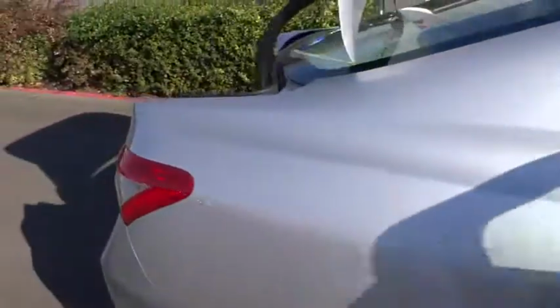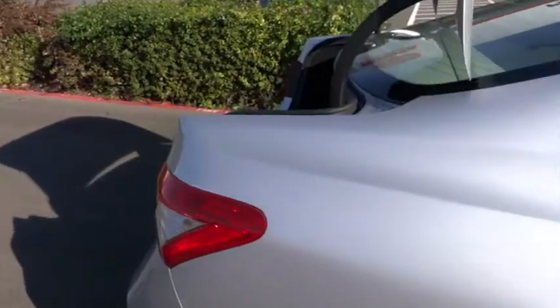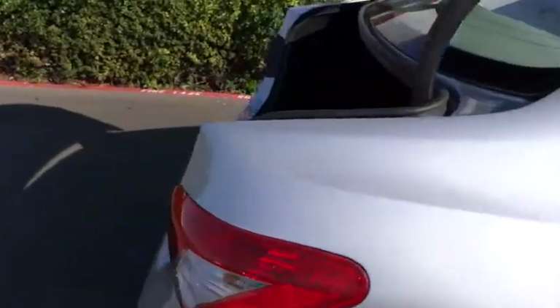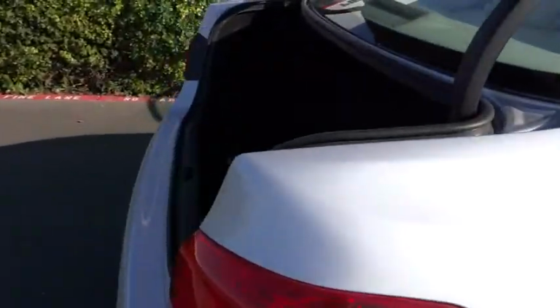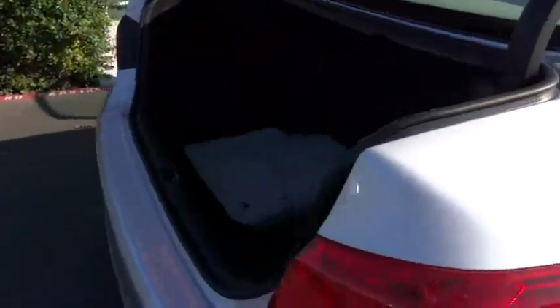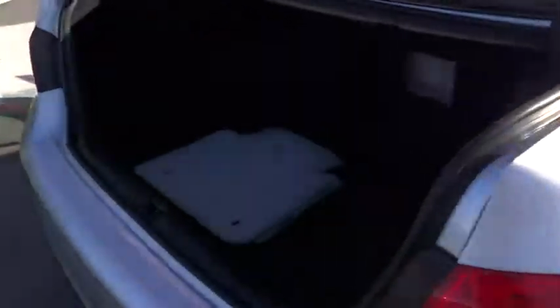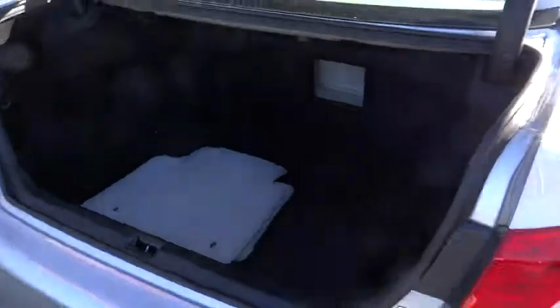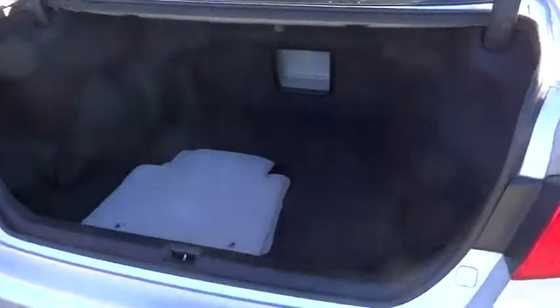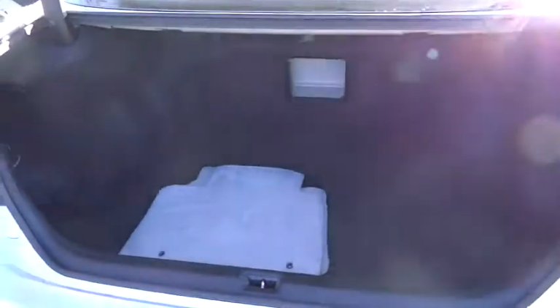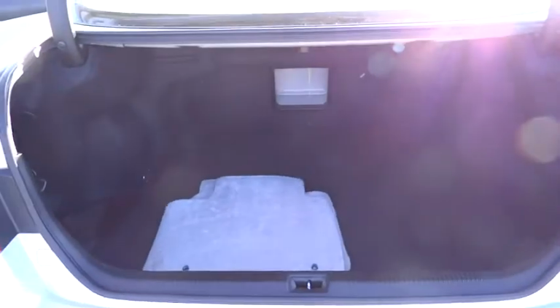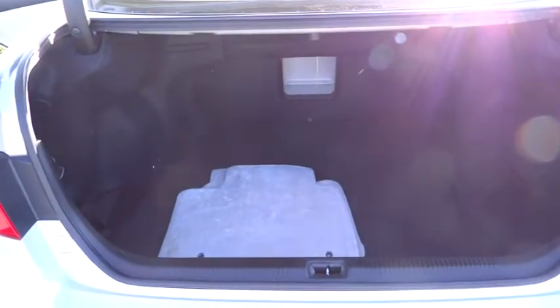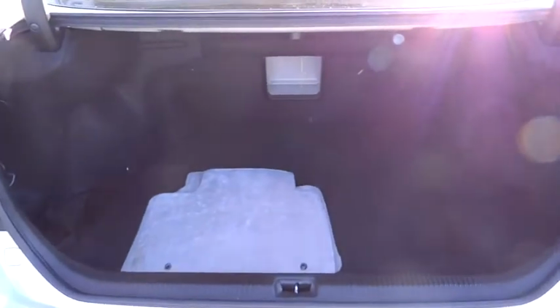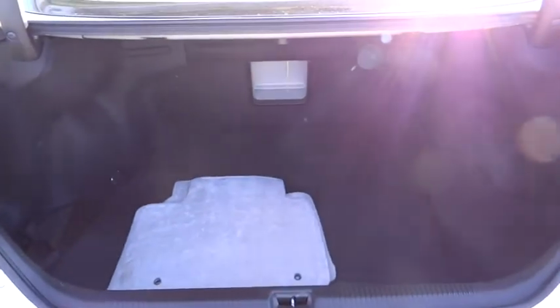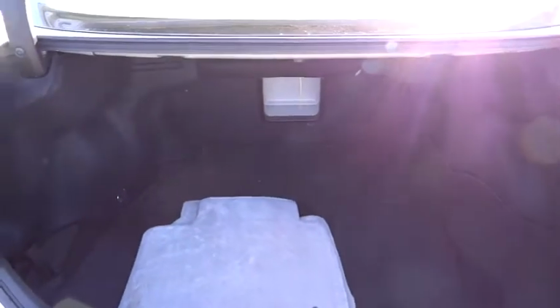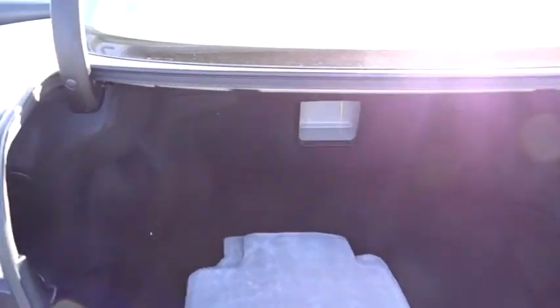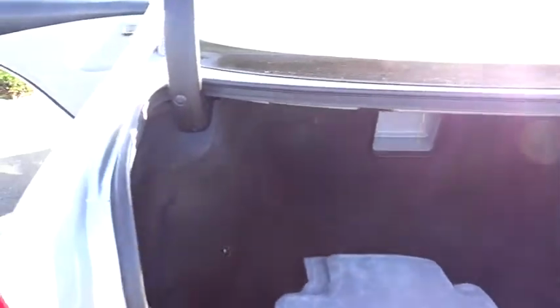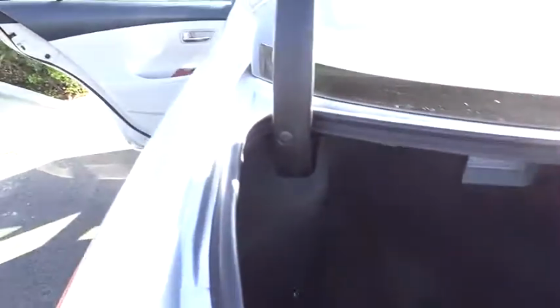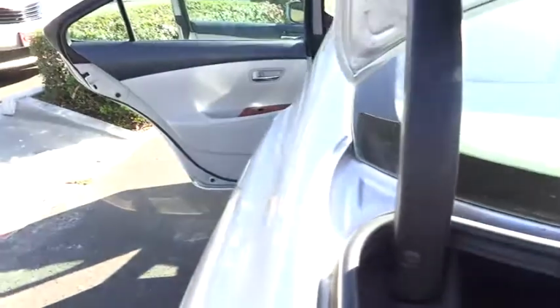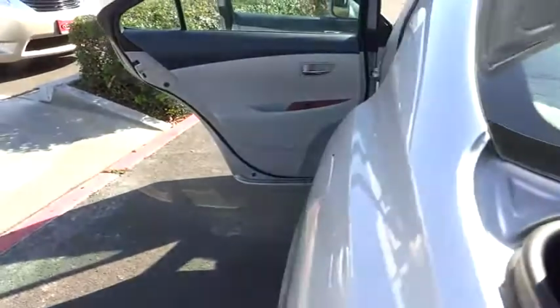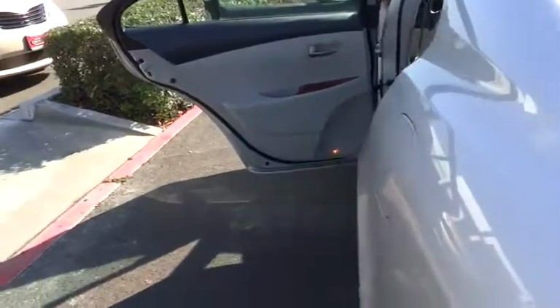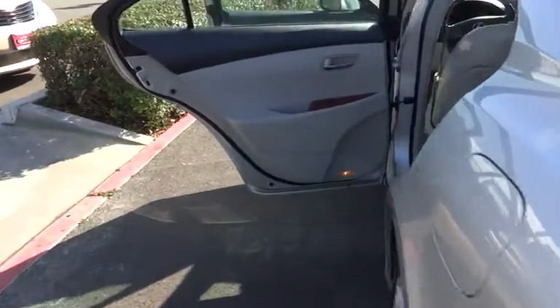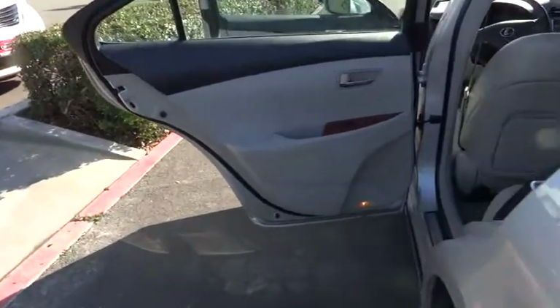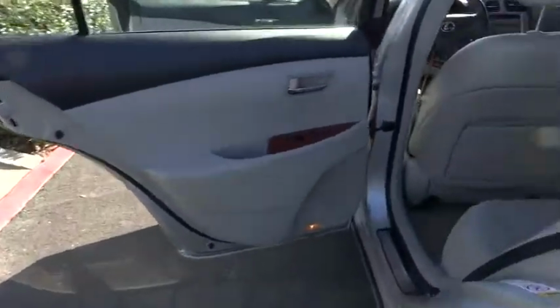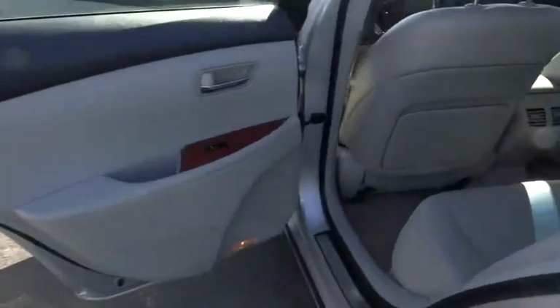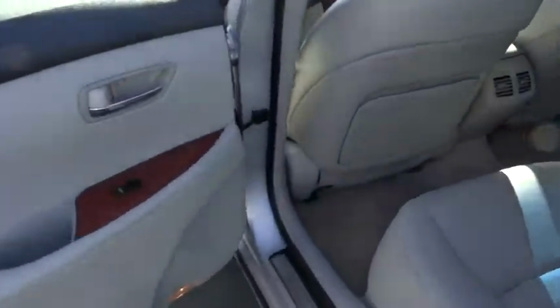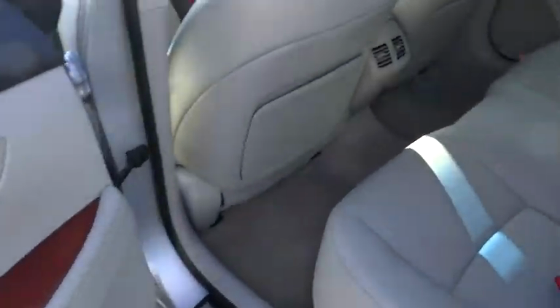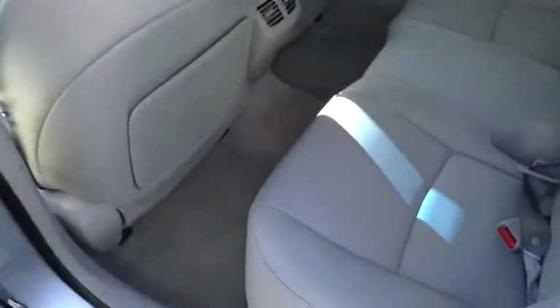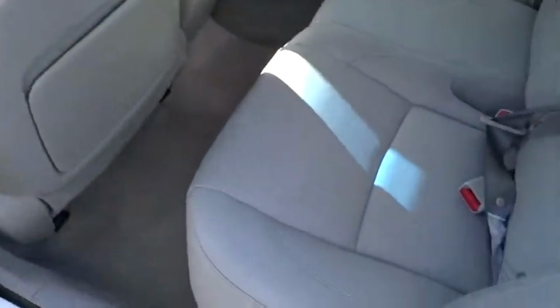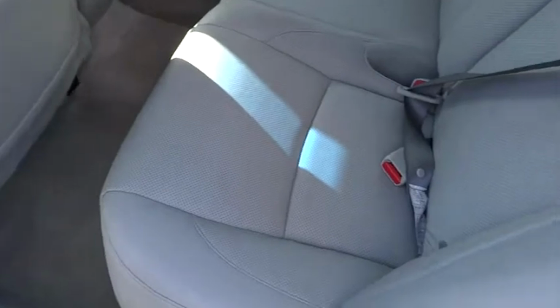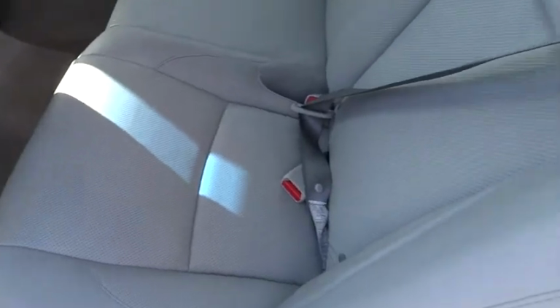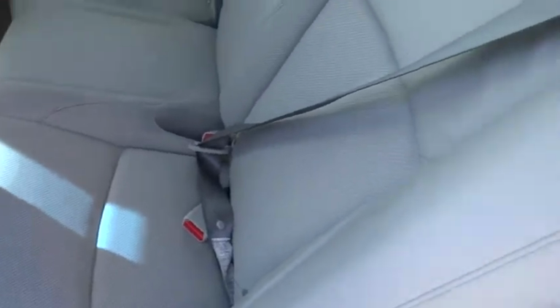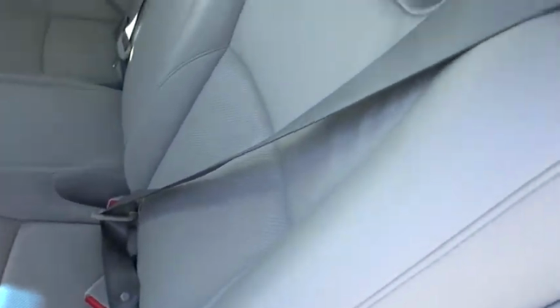Here are some of this vehicle's great options: traction control, steering wheel audio controls, CD changer, stability control, power passenger seat, anti-lock braking system, power steering, adjustable steering wheel, keyless entry, cruise control.